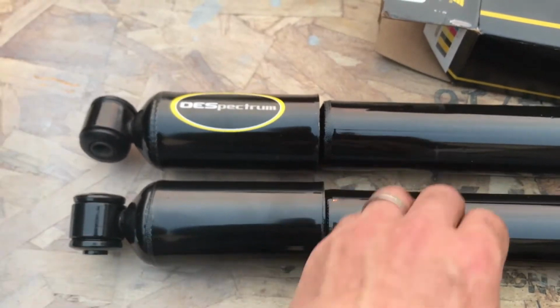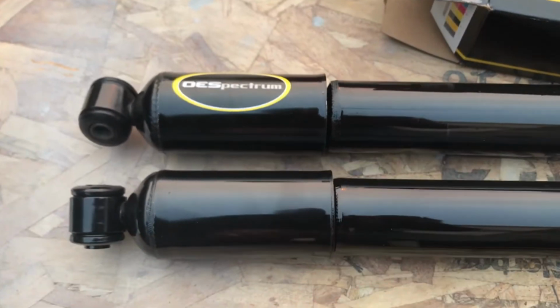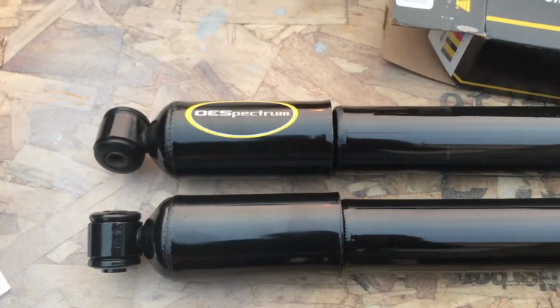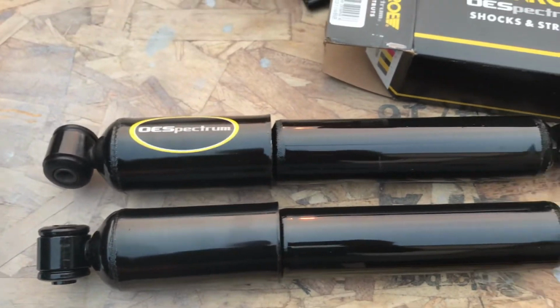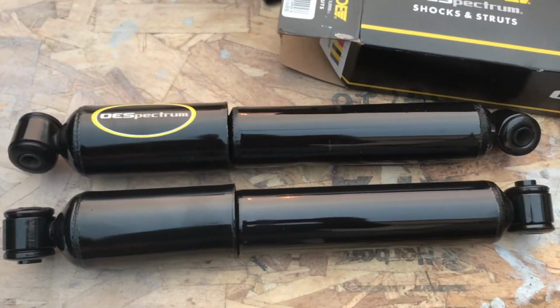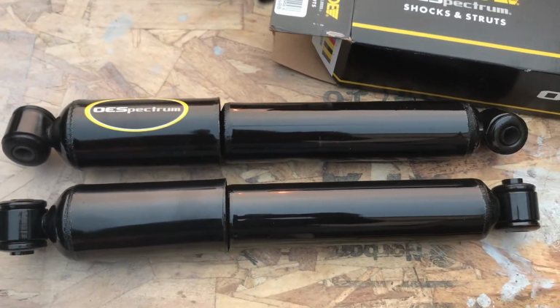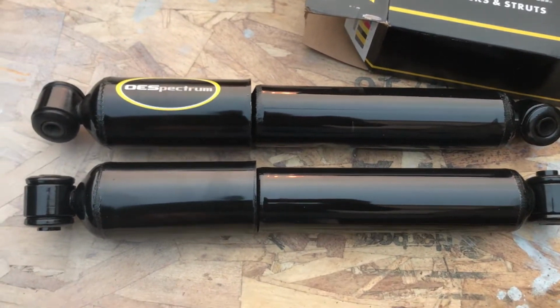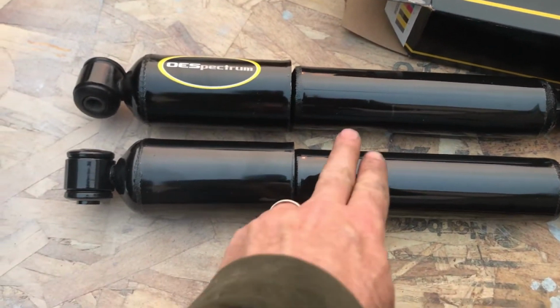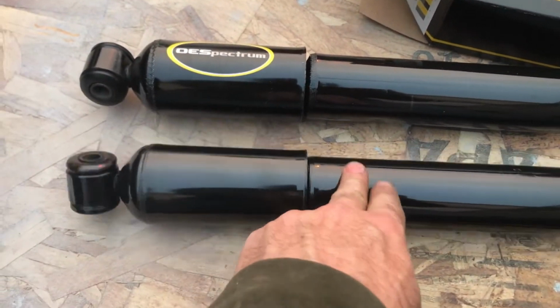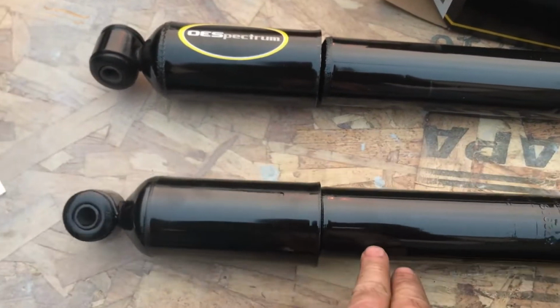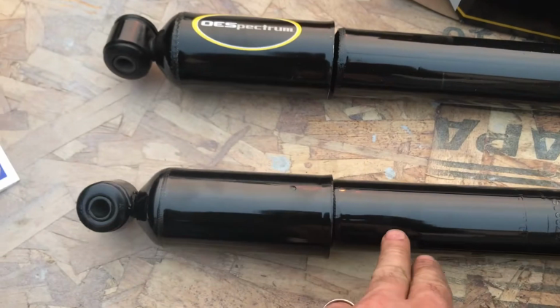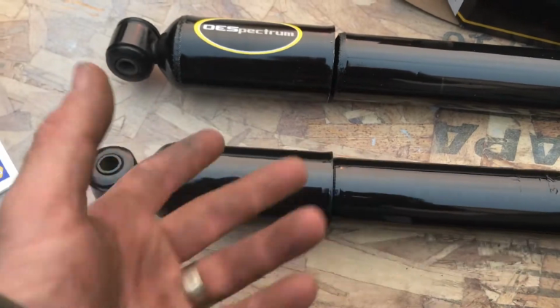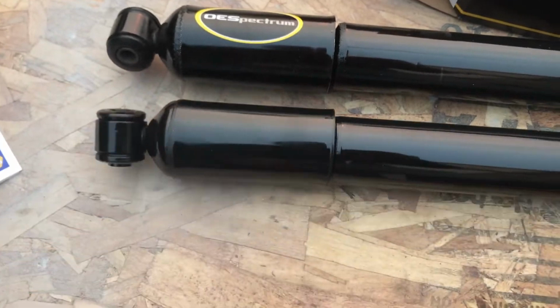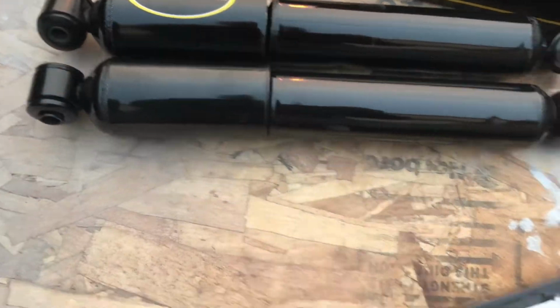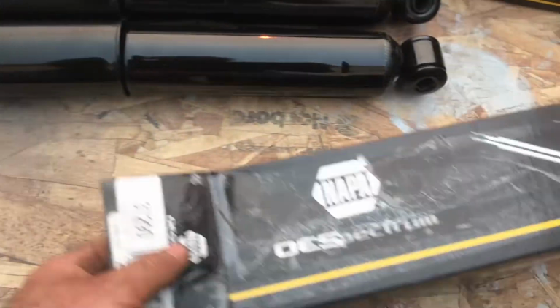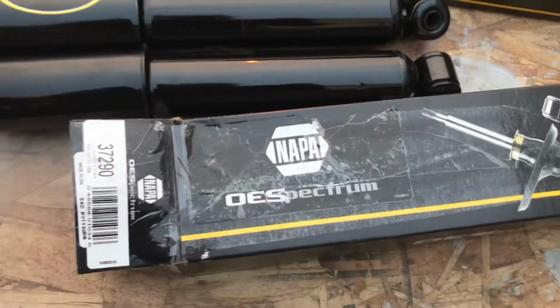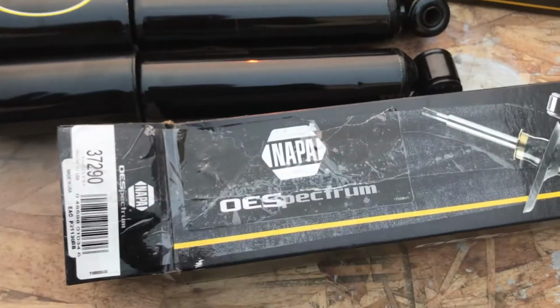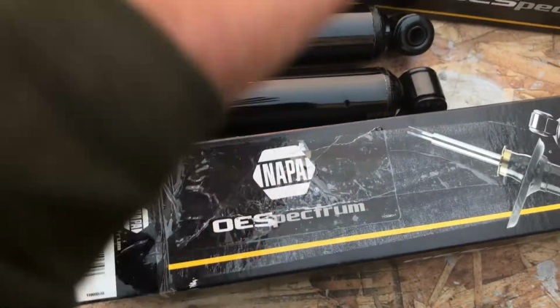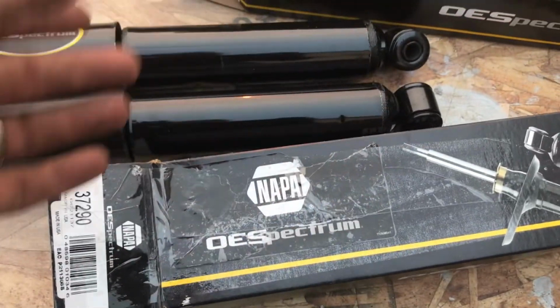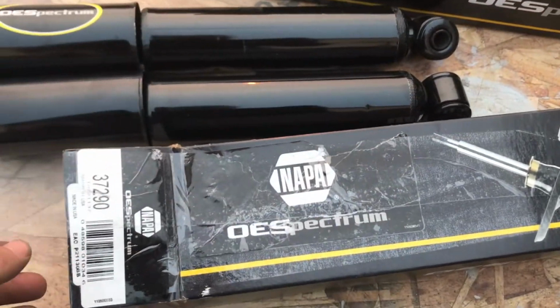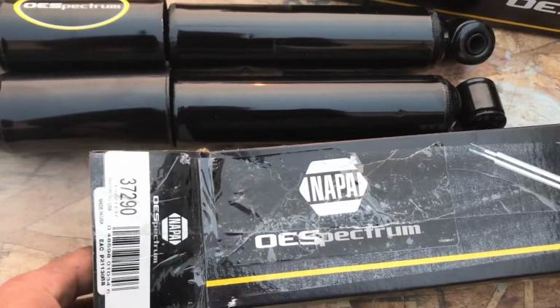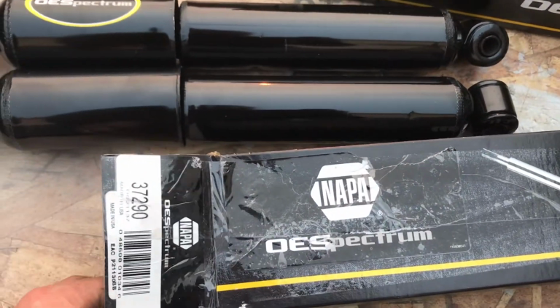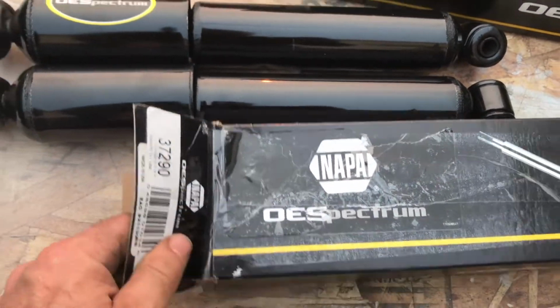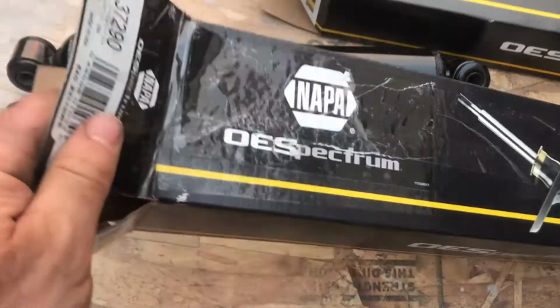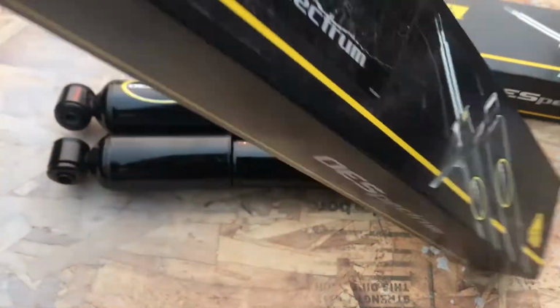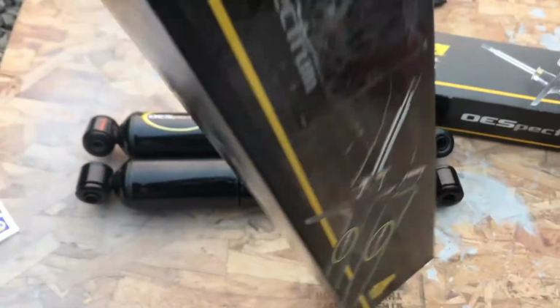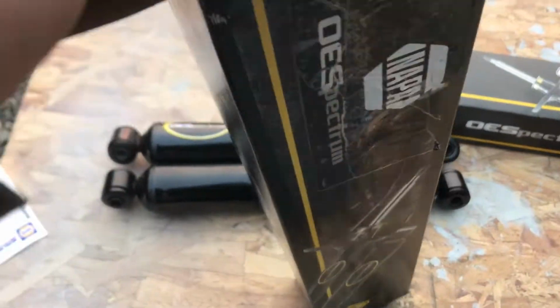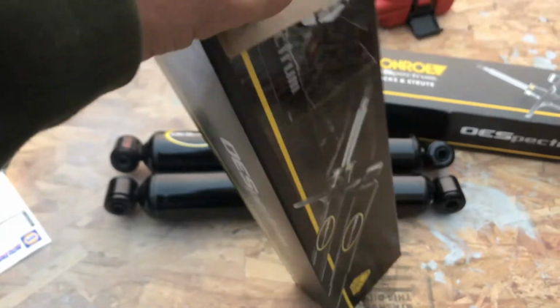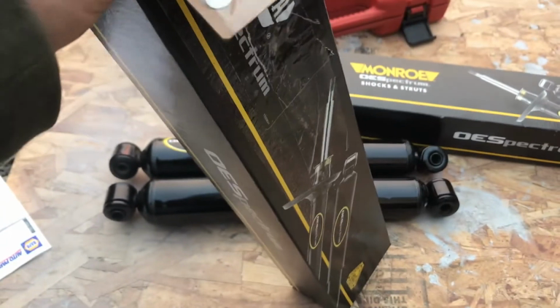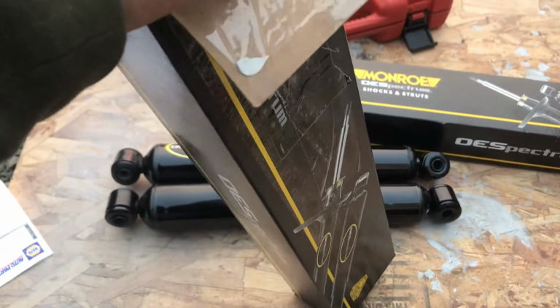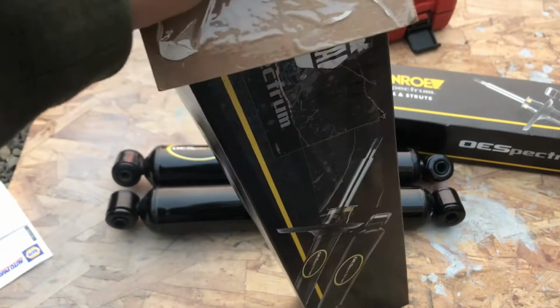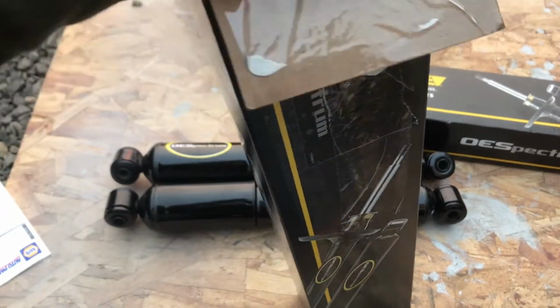As you can see, it's a Monroe in a Napa box. Hopefully this helps — thanks for watching, please like and subscribe.